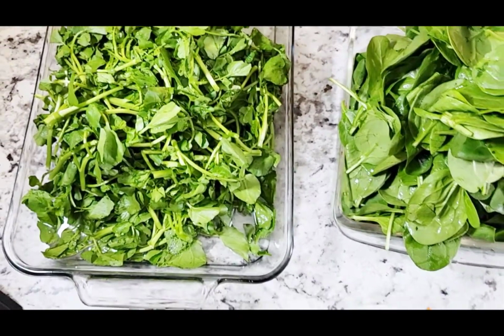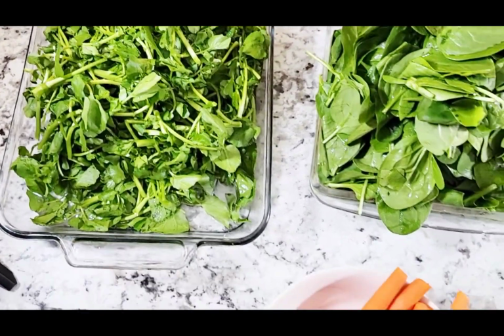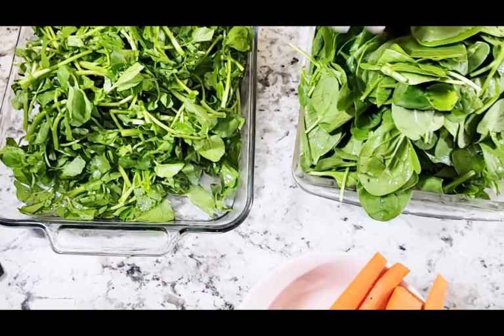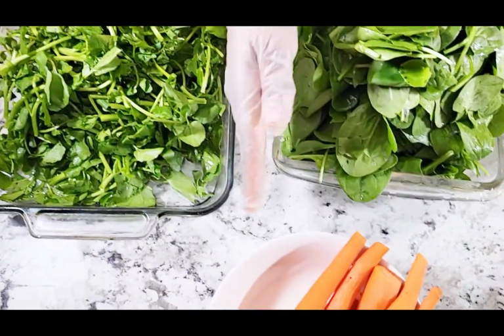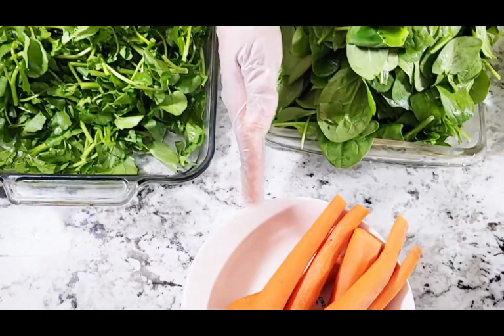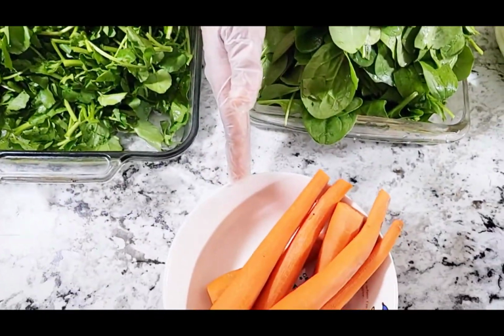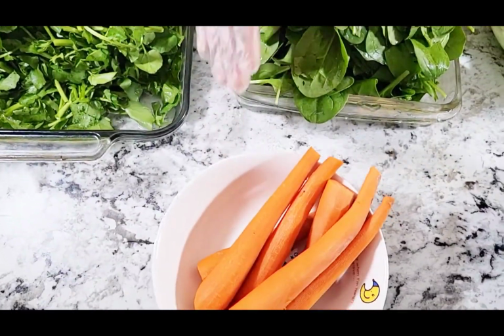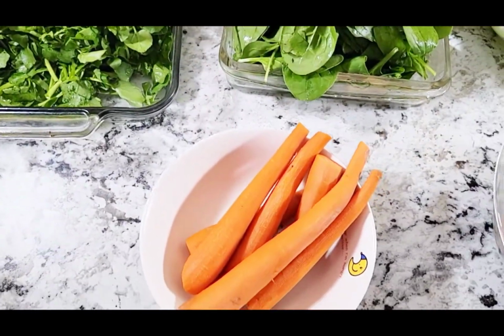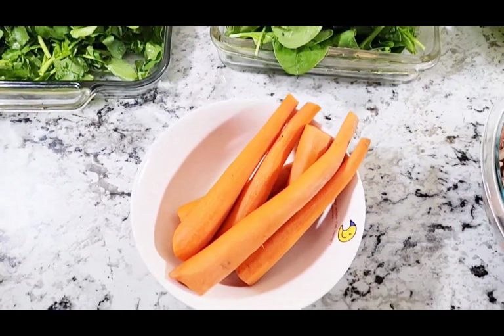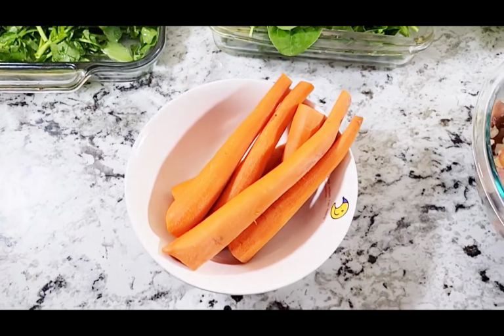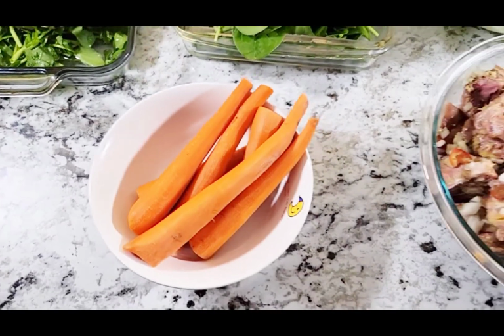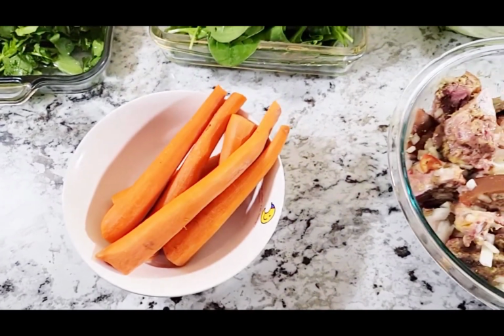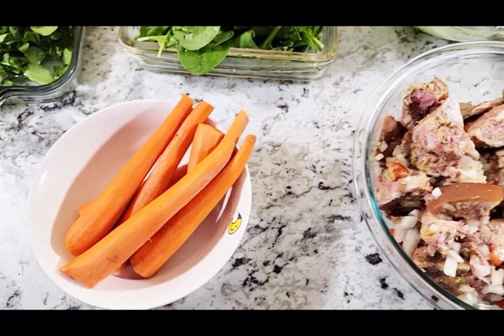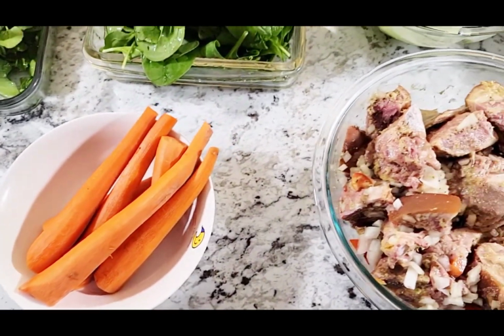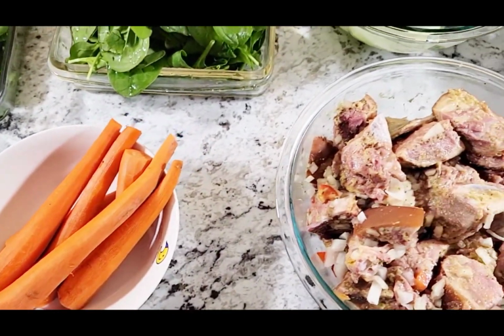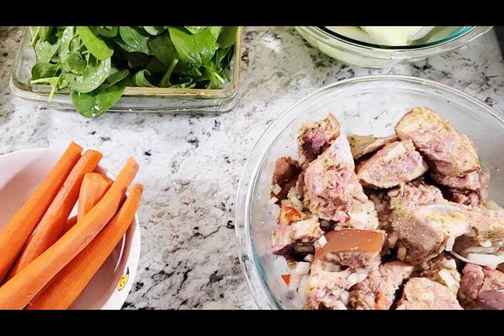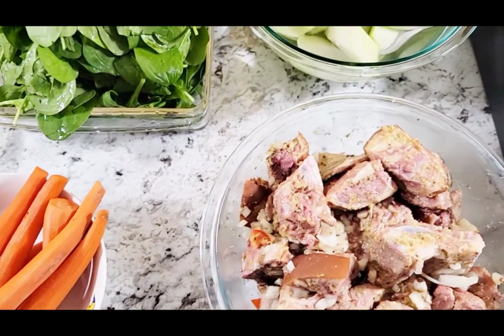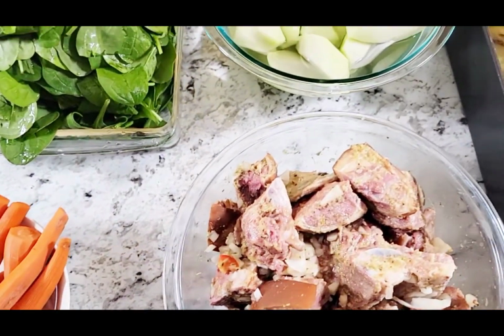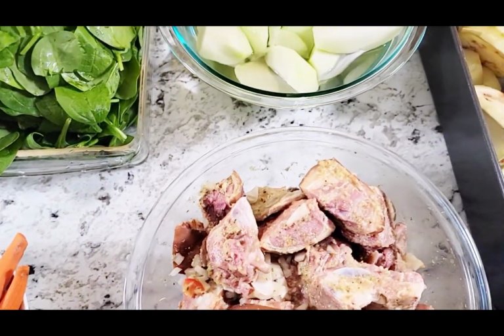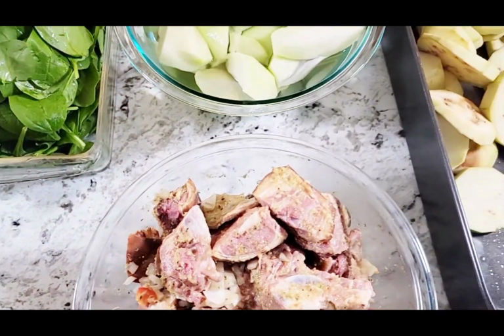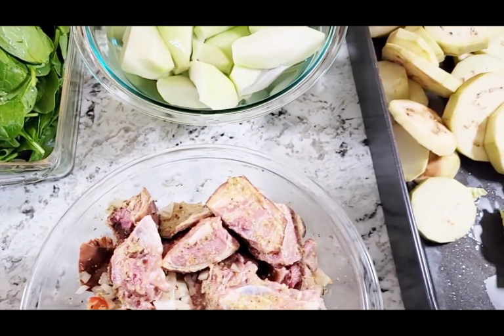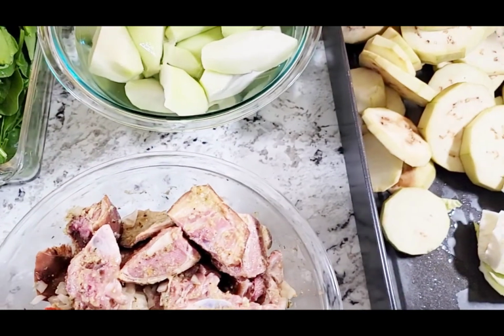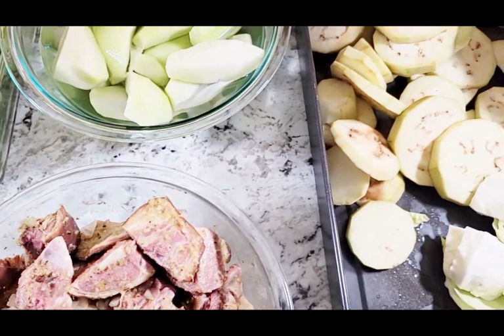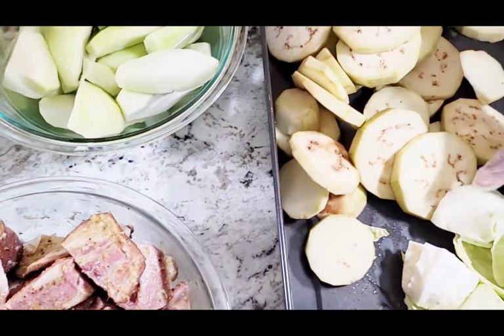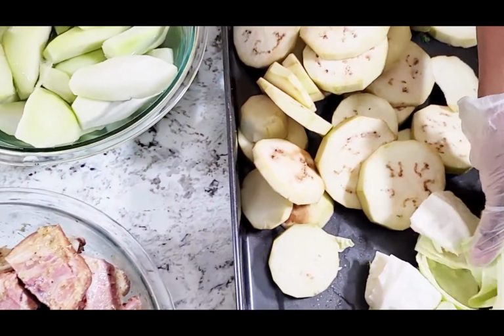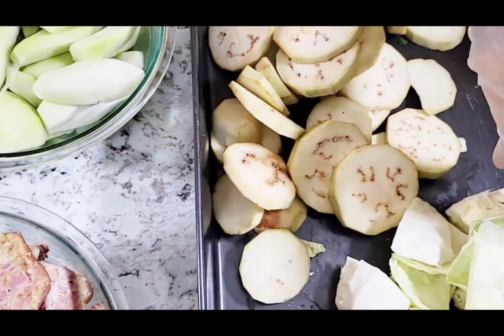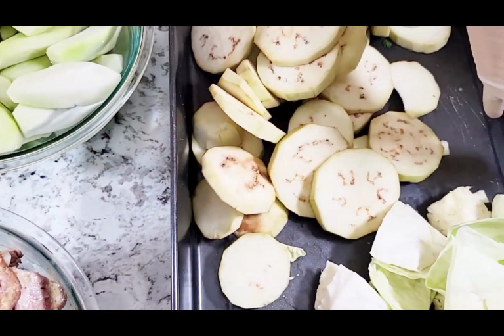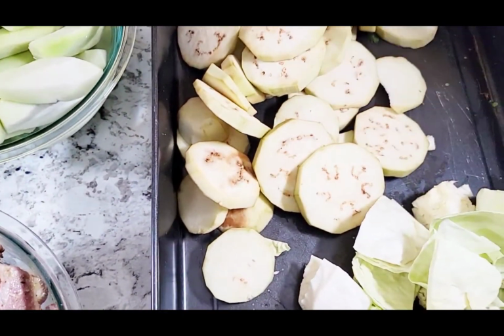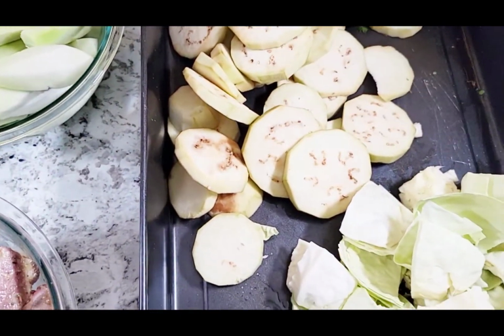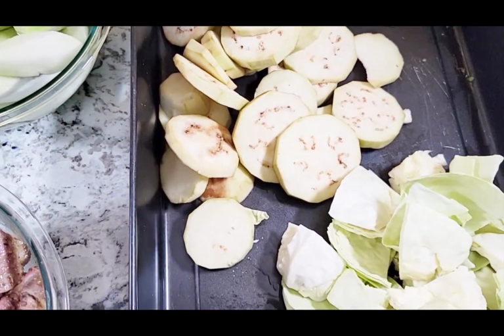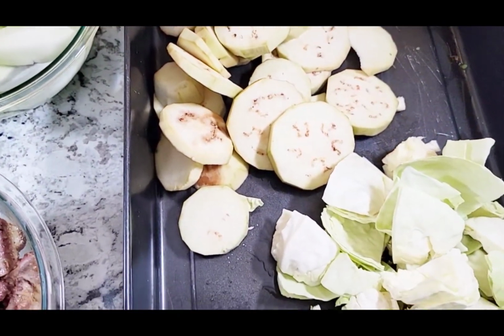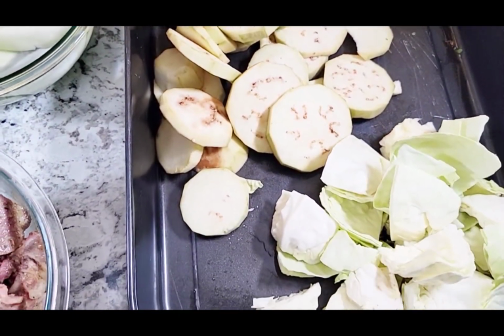Epi, ma bezwen kaot. Ma bezwen berejel, ok? Ma bezwen kupe yon. Epi, ma bezwen chou, ok? Non, boi alpase, non?